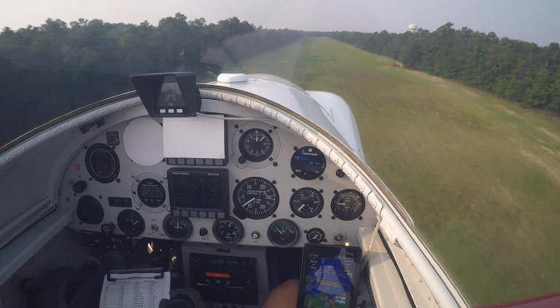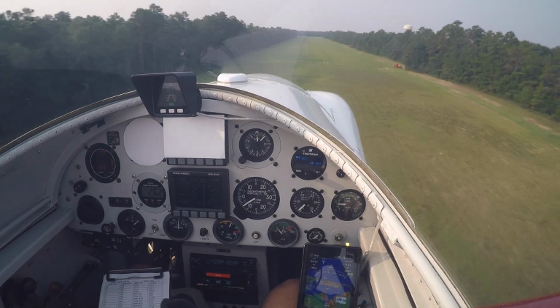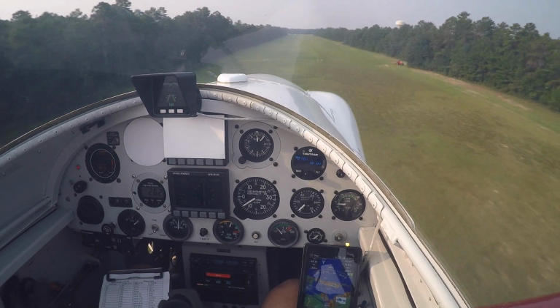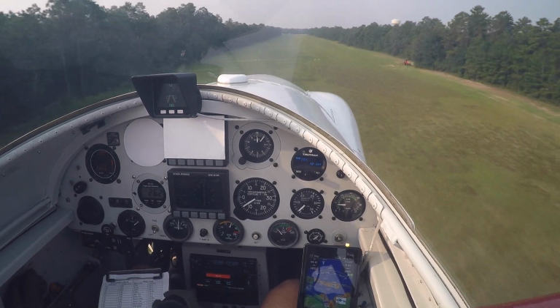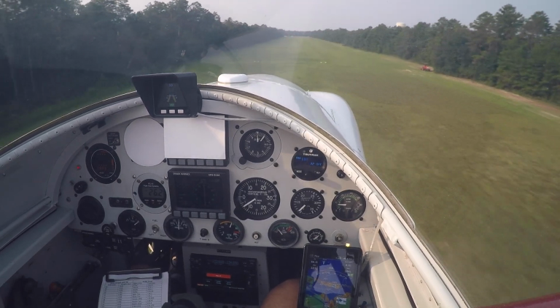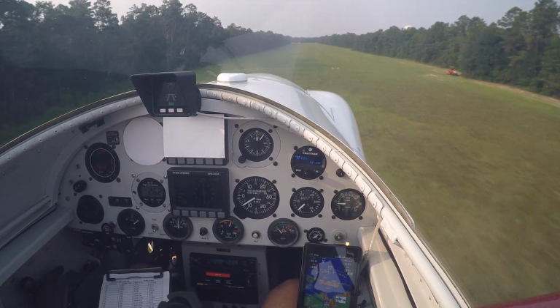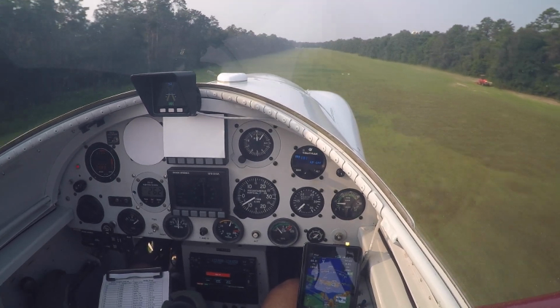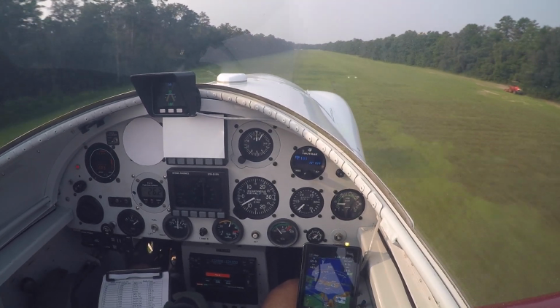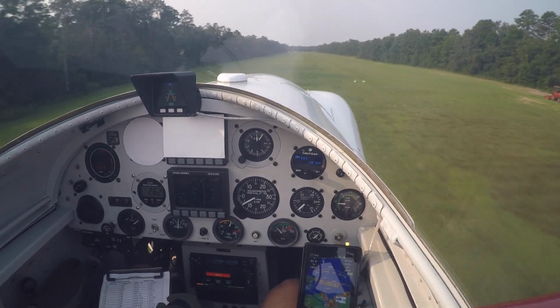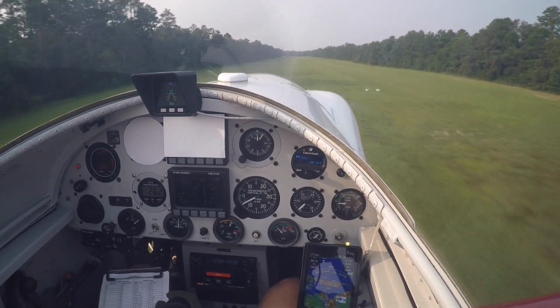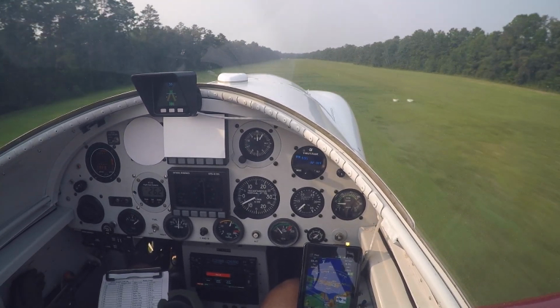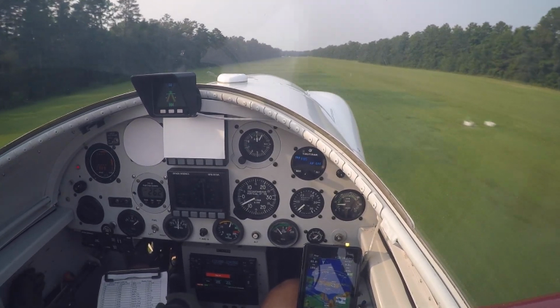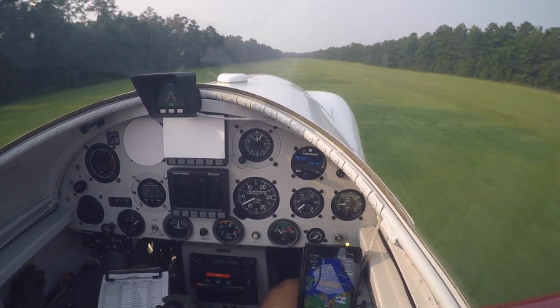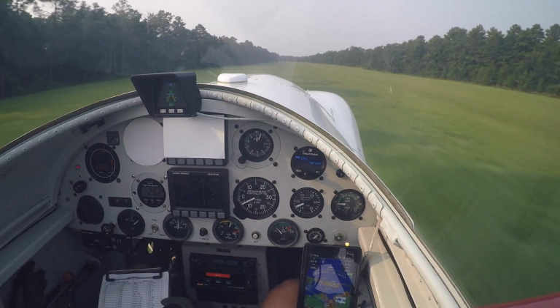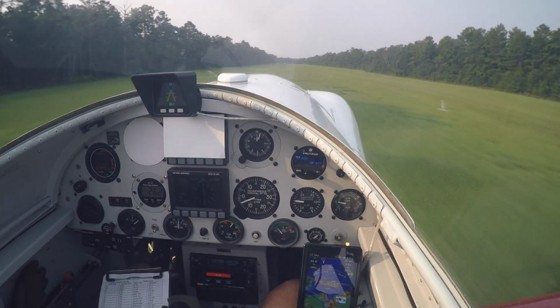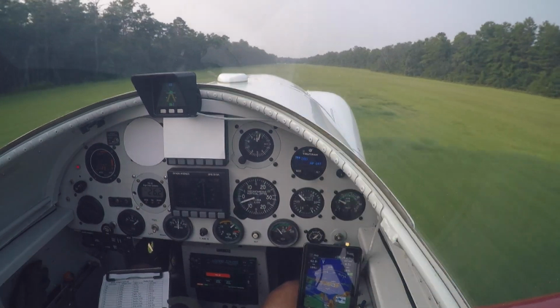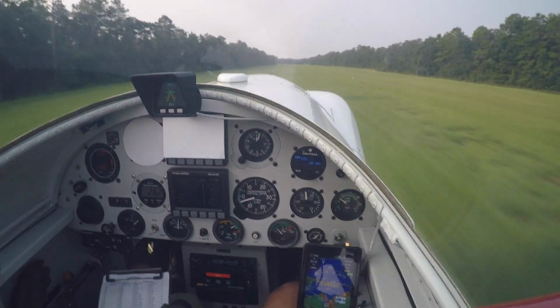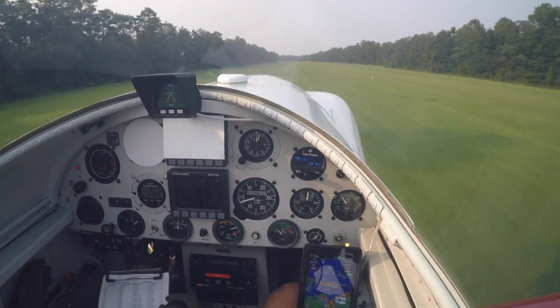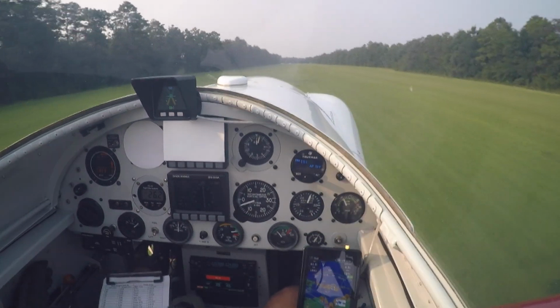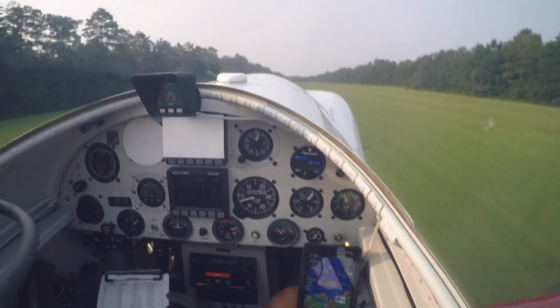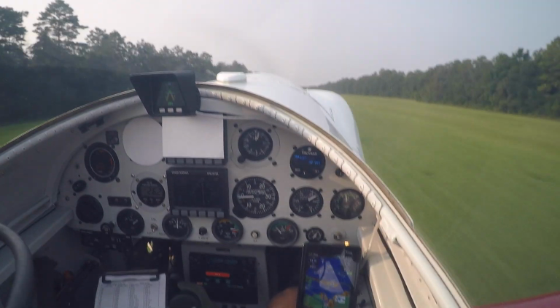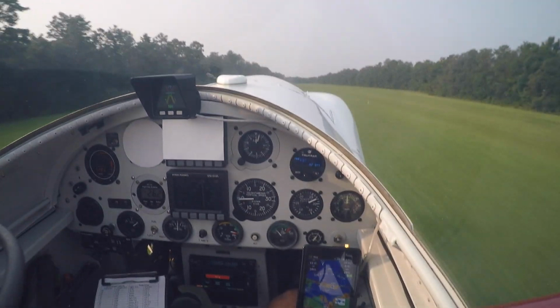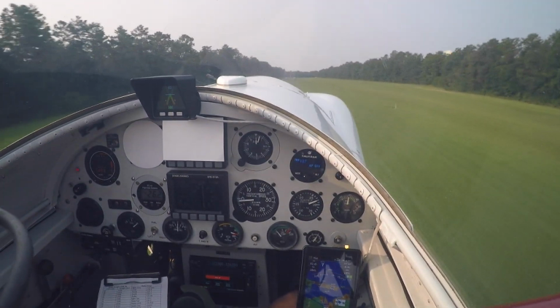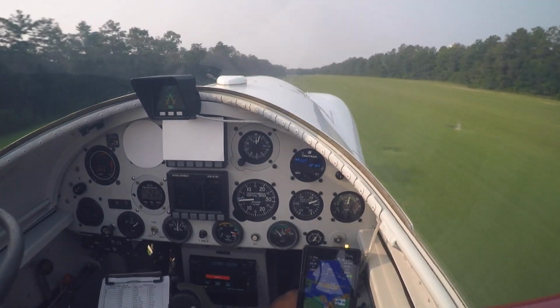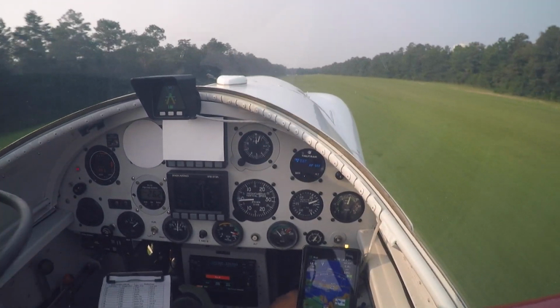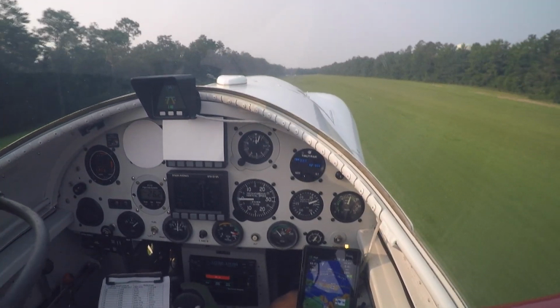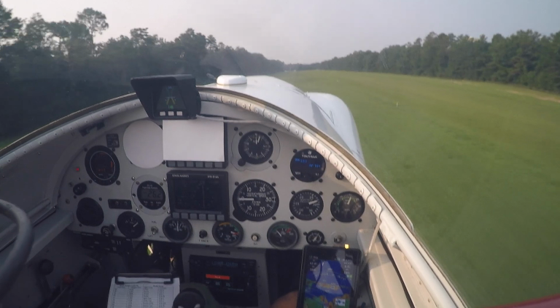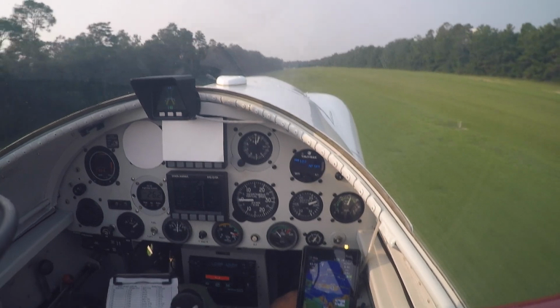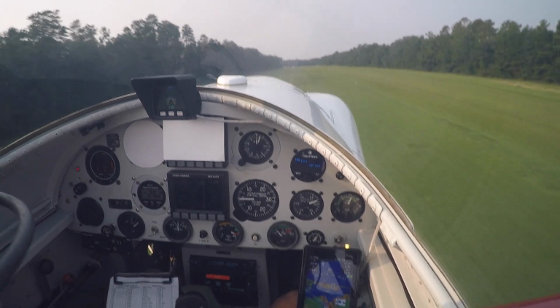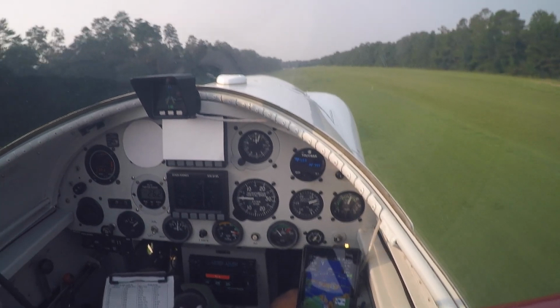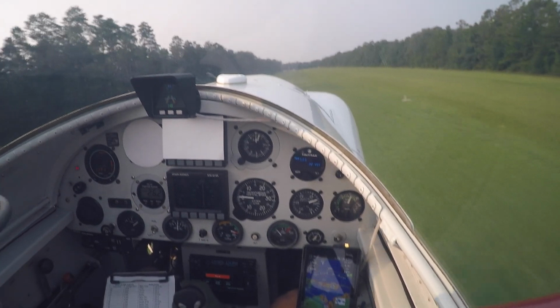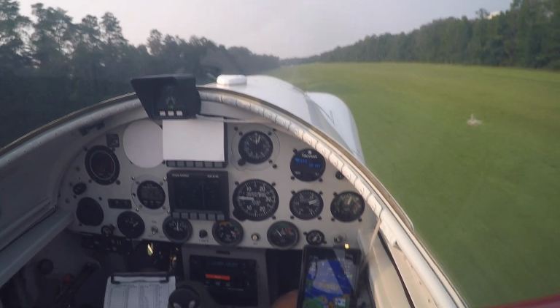Runway 1-8 Ruckel. Slightly fast, mixture's rich, and on the go. That was interesting — flaps just retracted there.